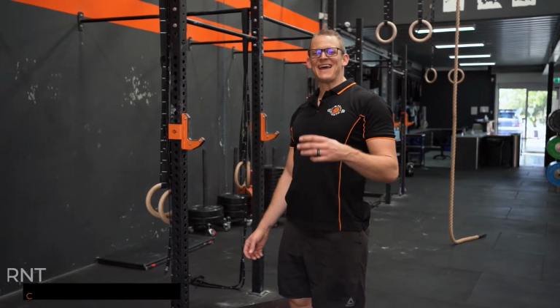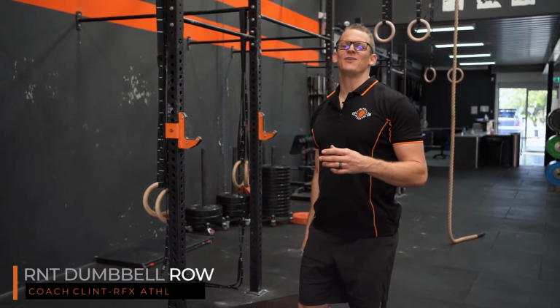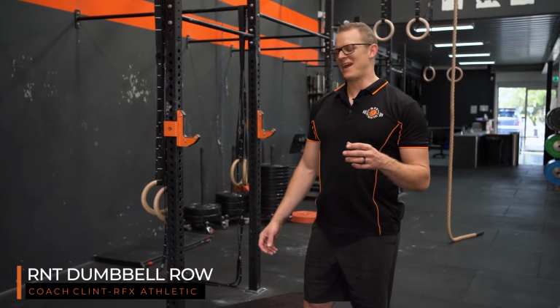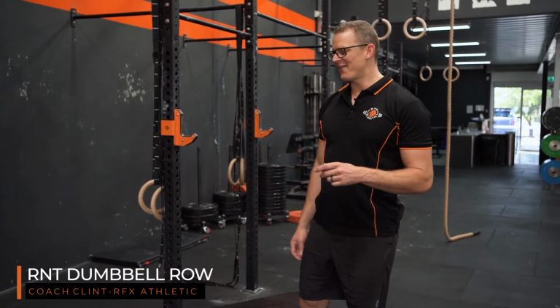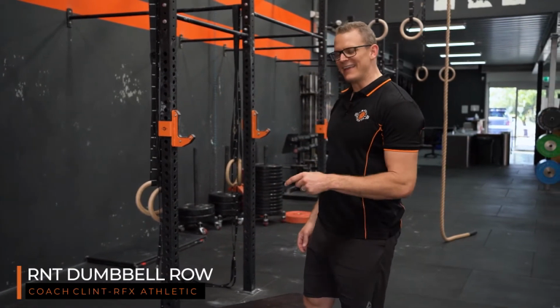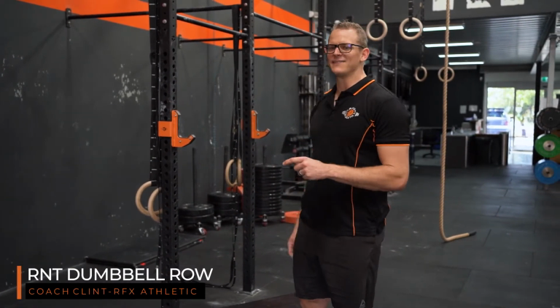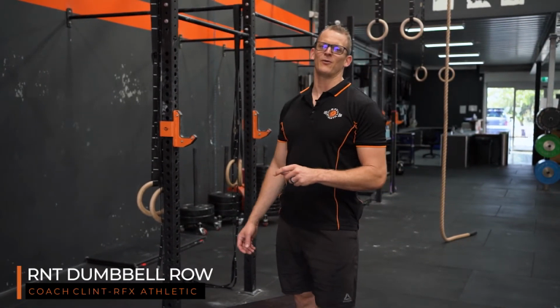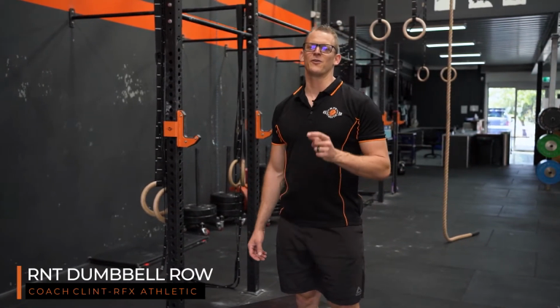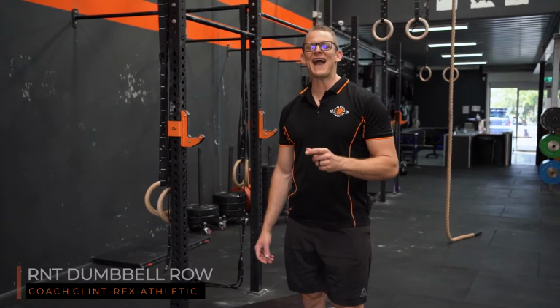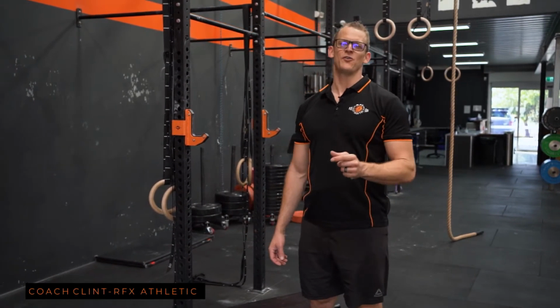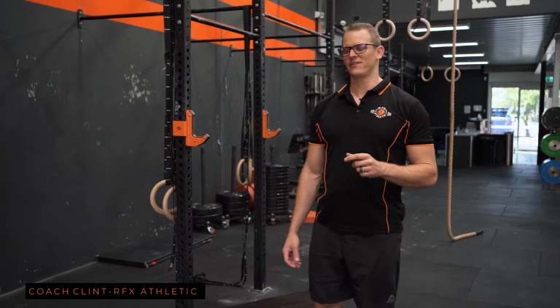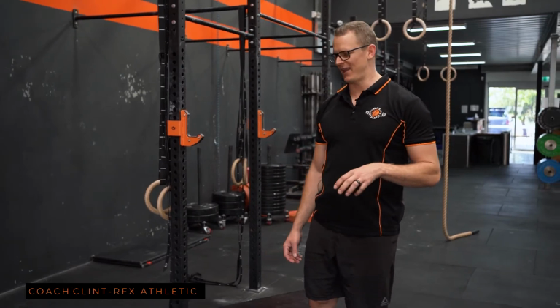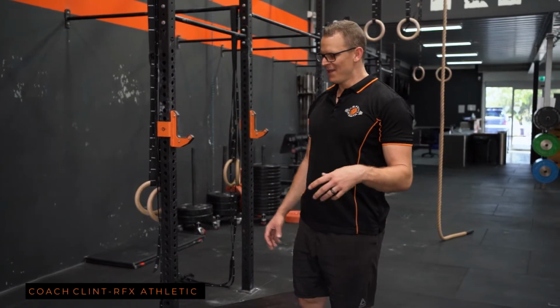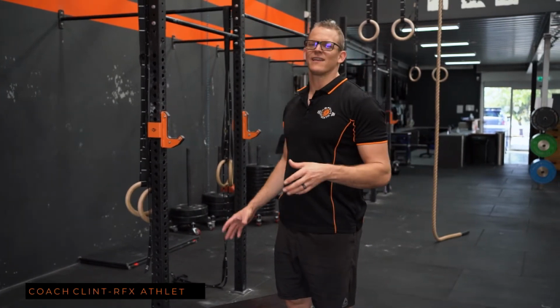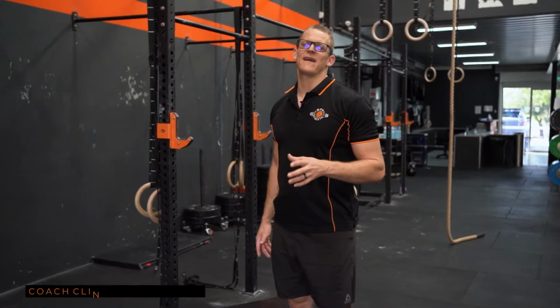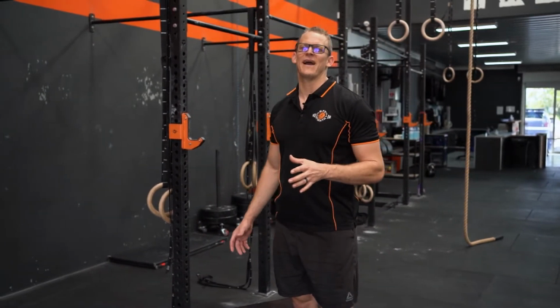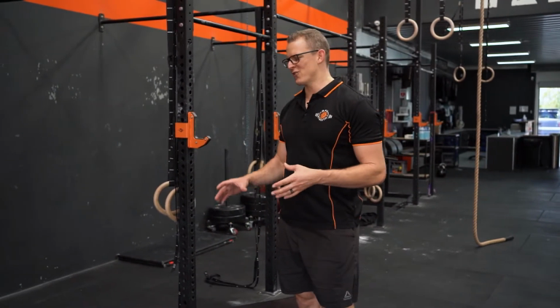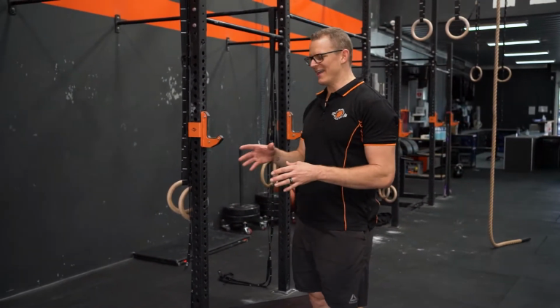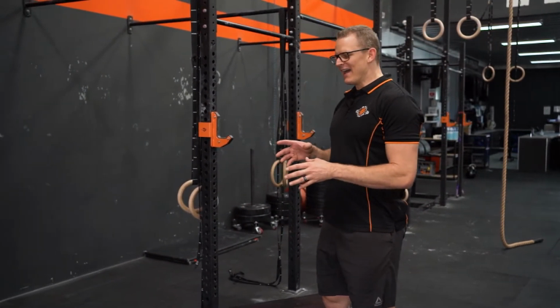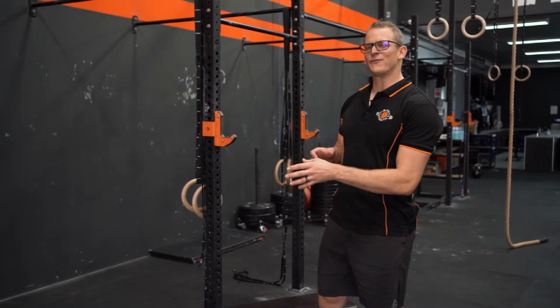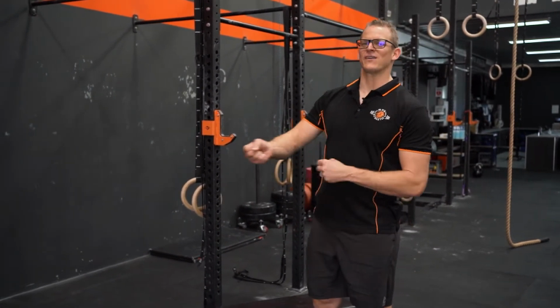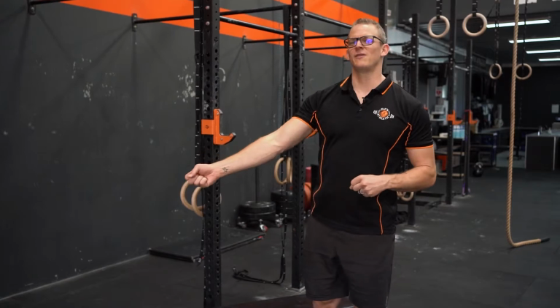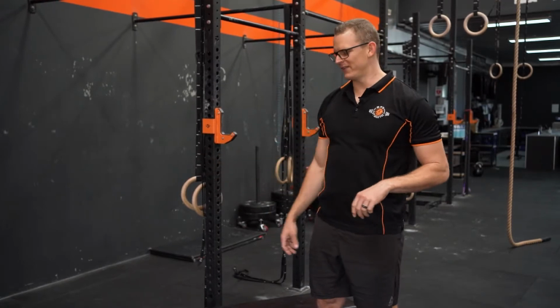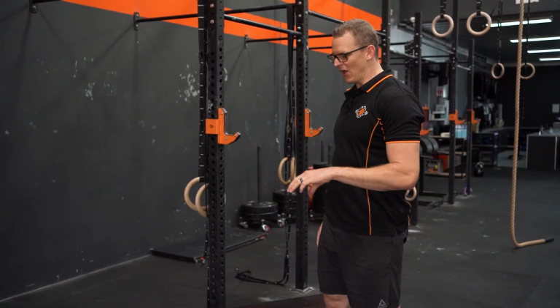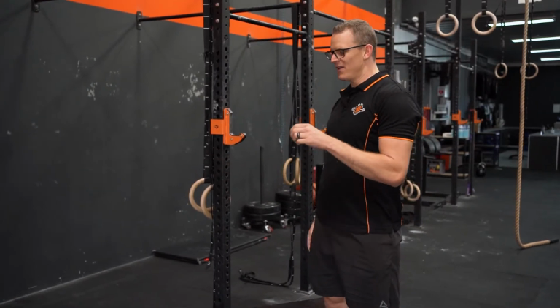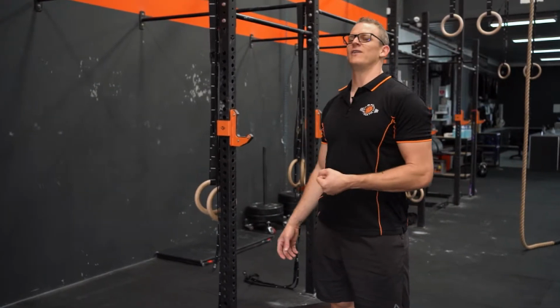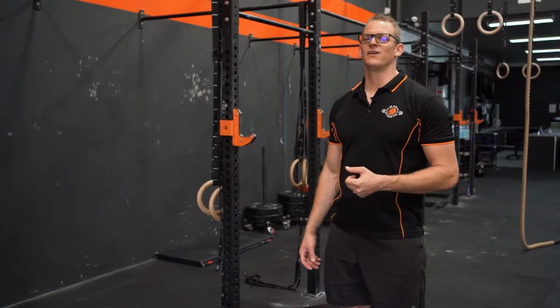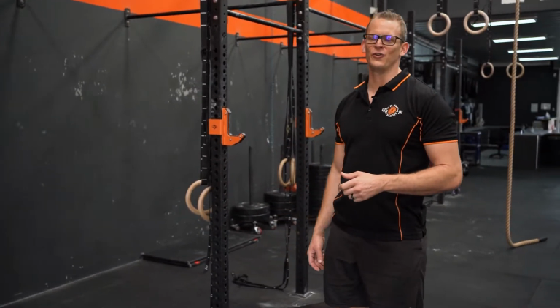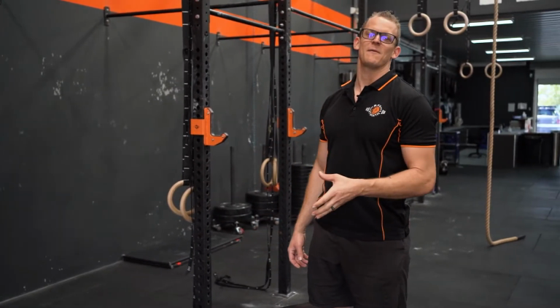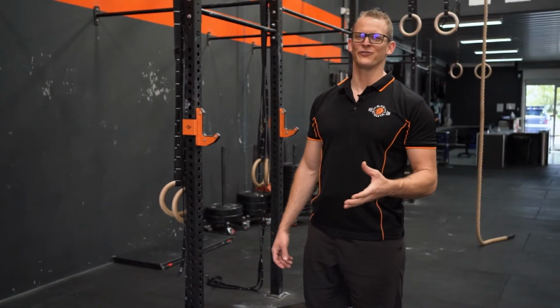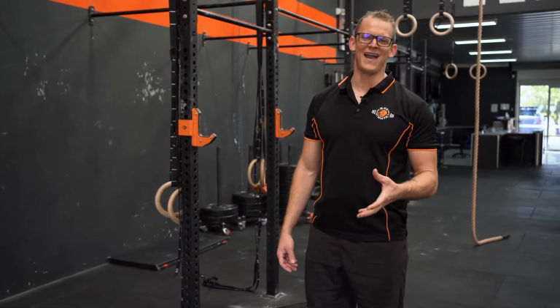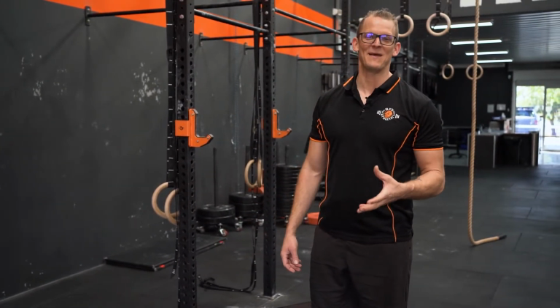Today we're going to look at an RNT dumbbell row — reactive neuromuscular training. Basically it's a fancy way of creating a different directional stimulus on your lift to get muscles to fire better.